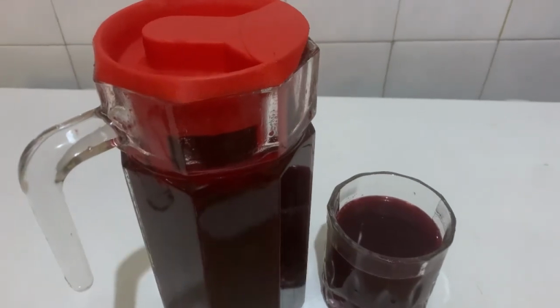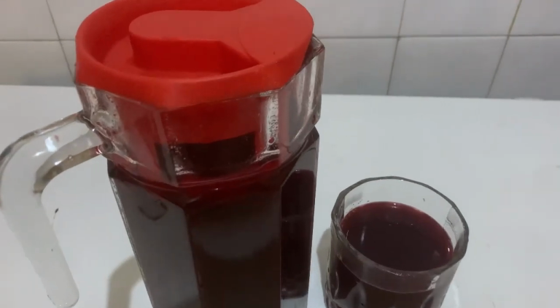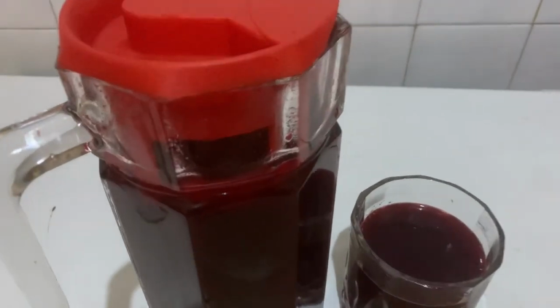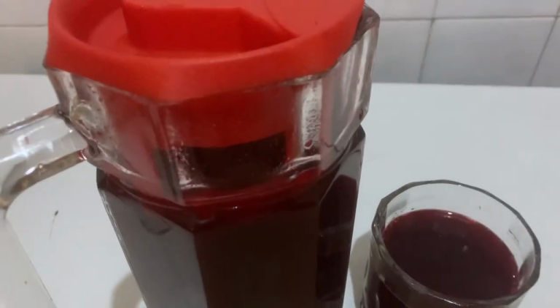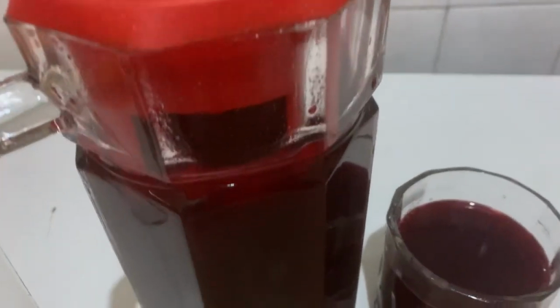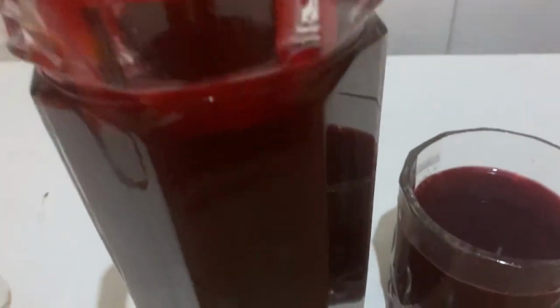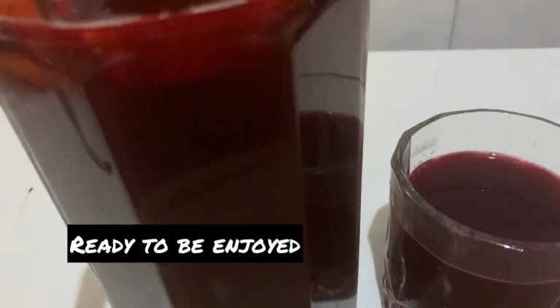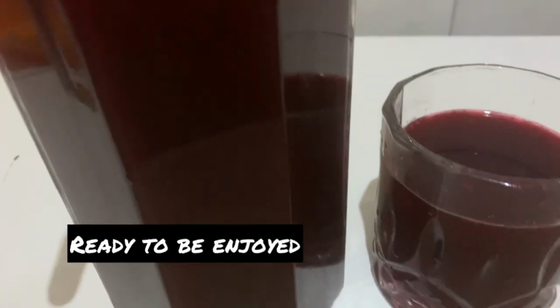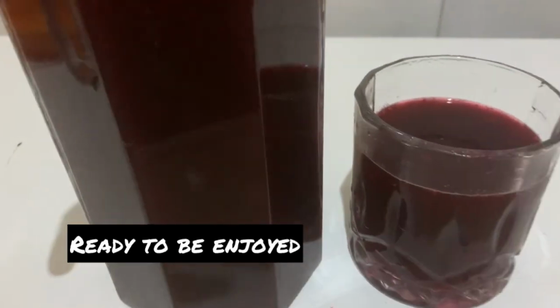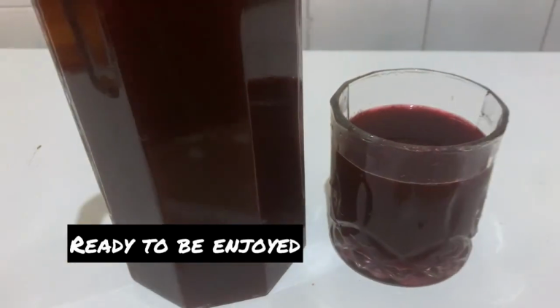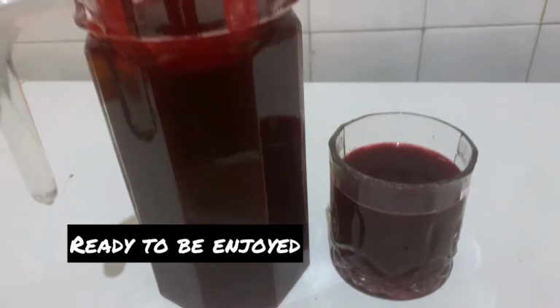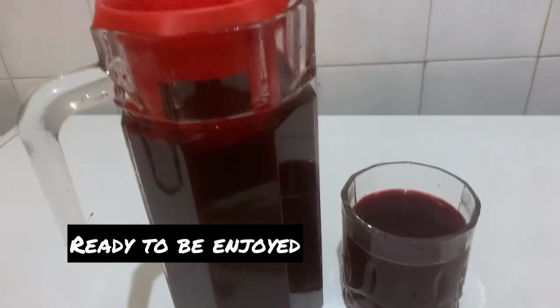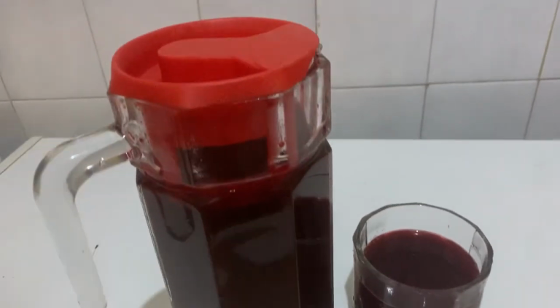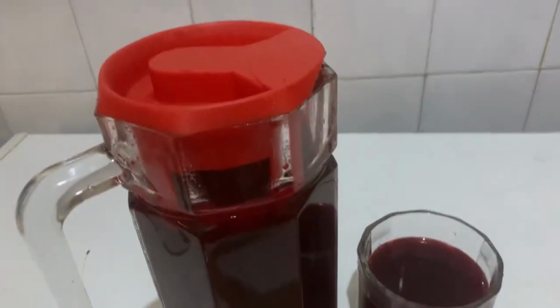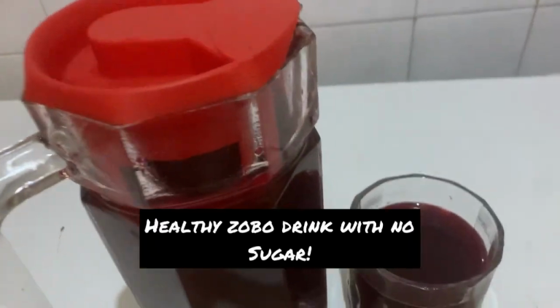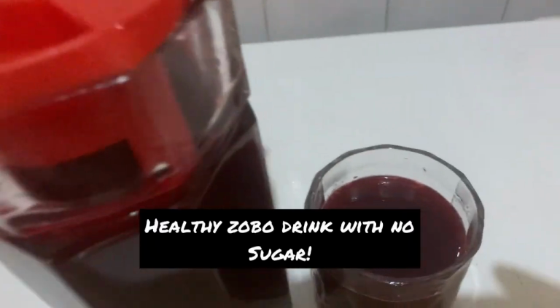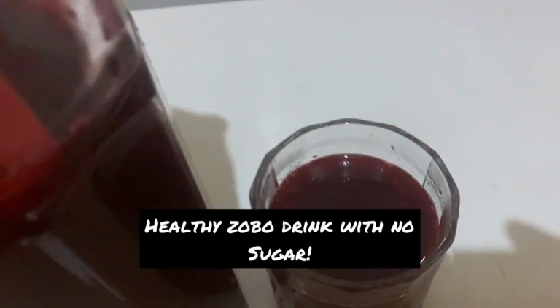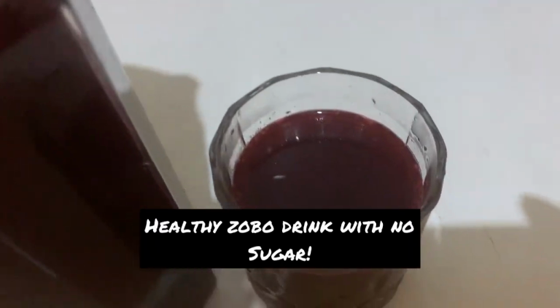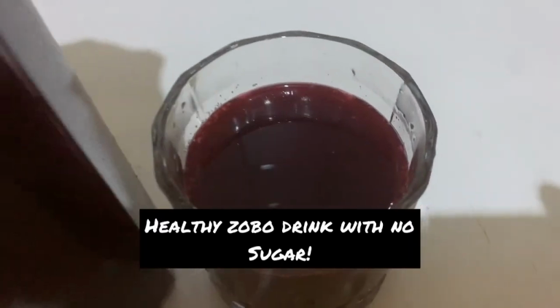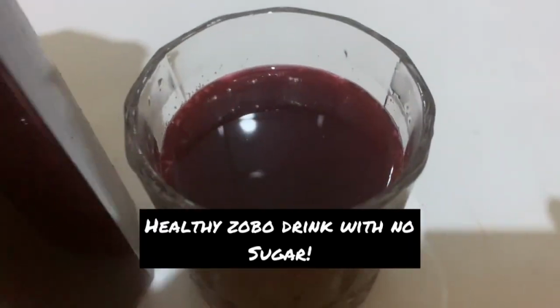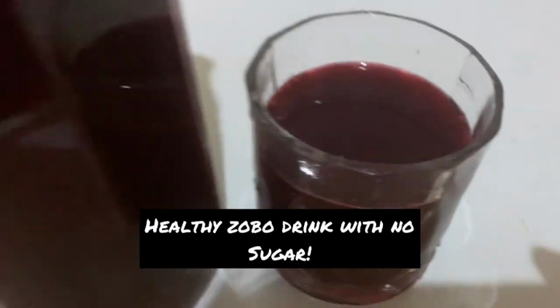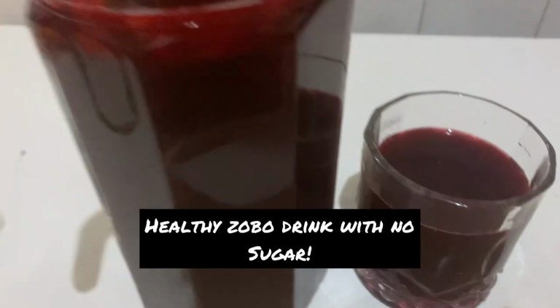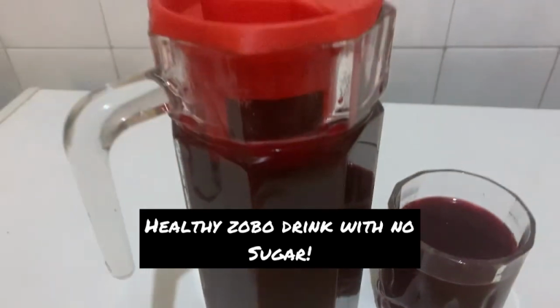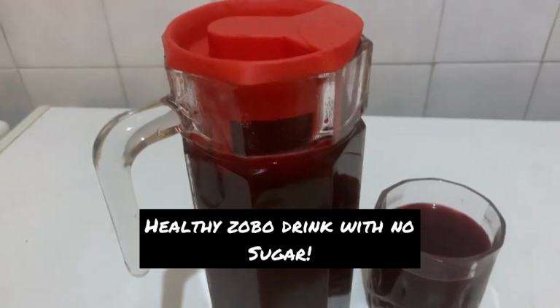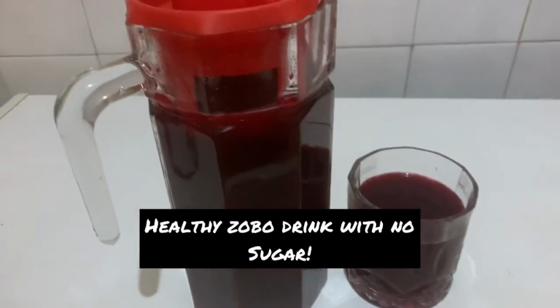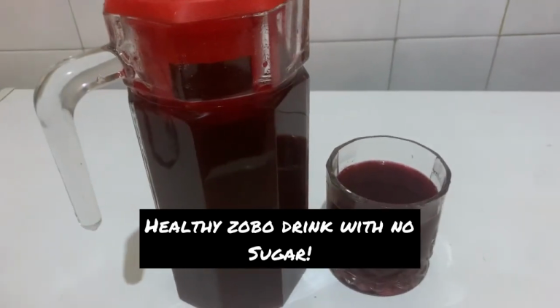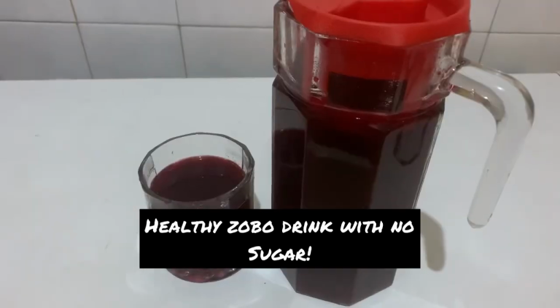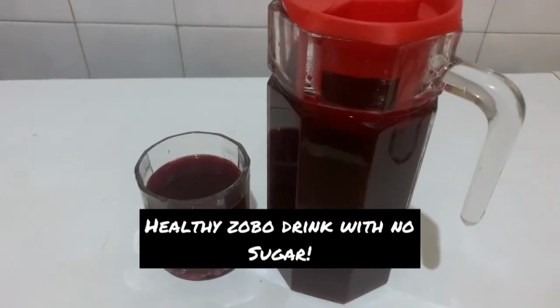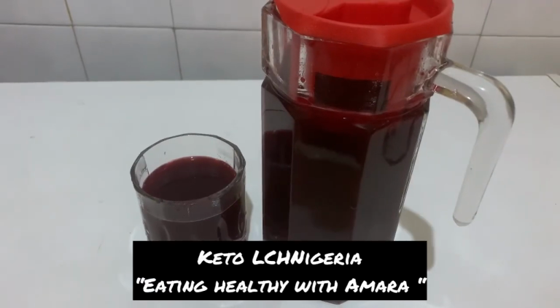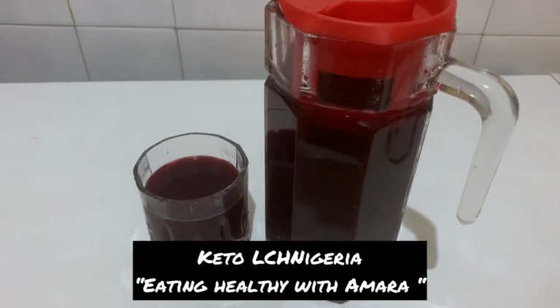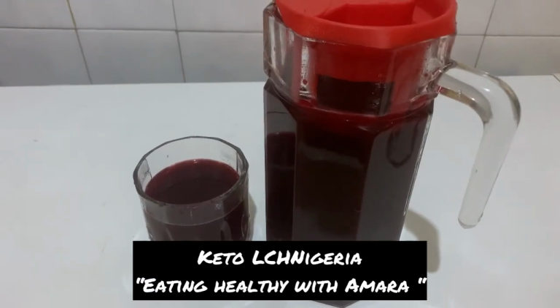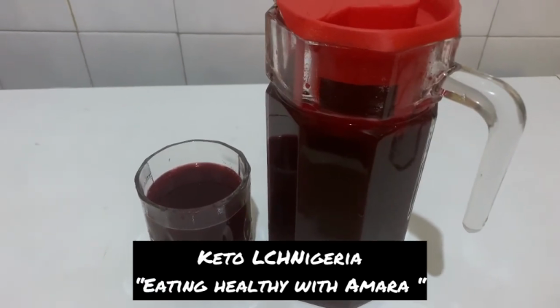This is a very healthy version of zobo drink — it's good for everyone, it's sugar free, and you can enjoy it without guilt. Follow us for more healthy recipes on low carbs and healthy drinks. Thank you!